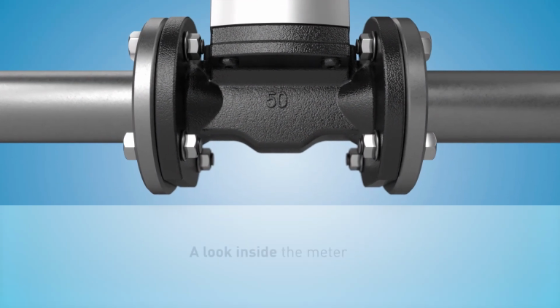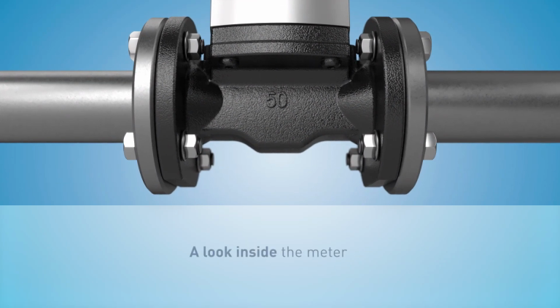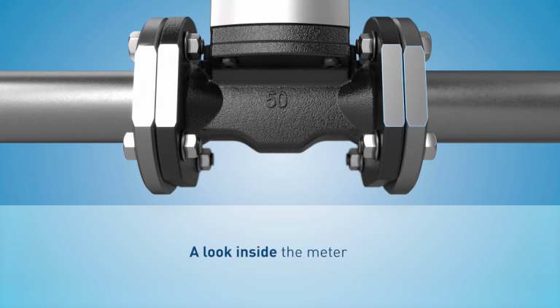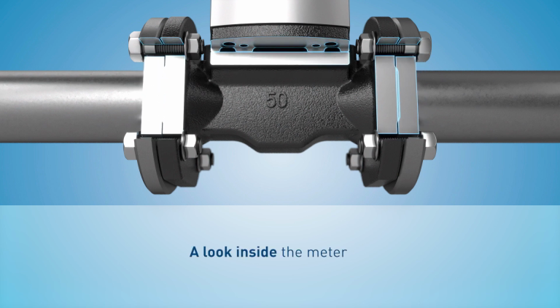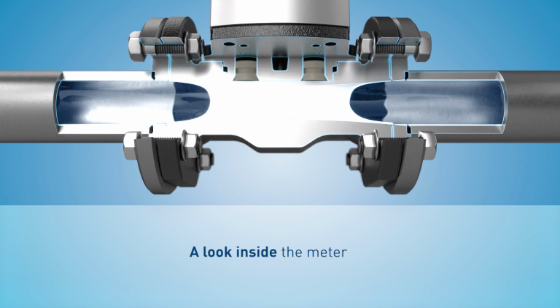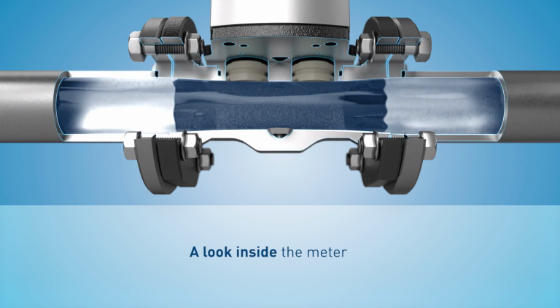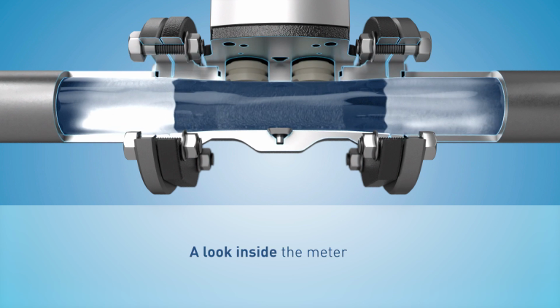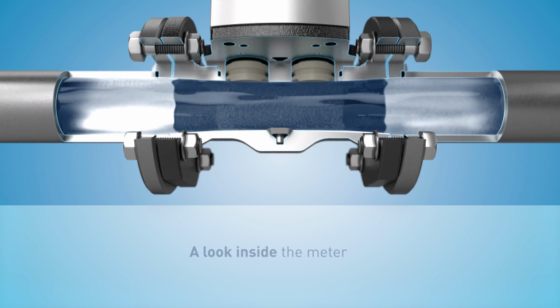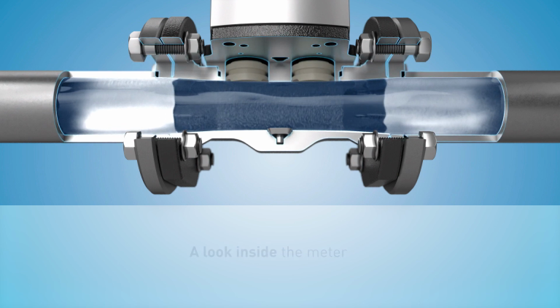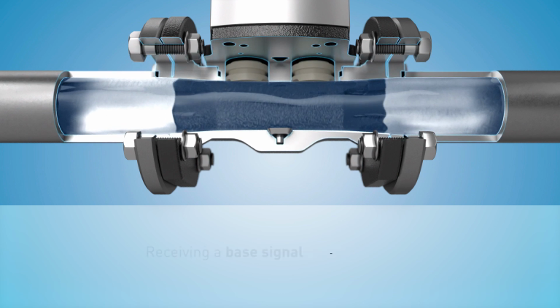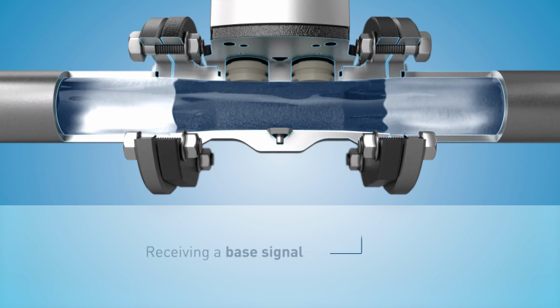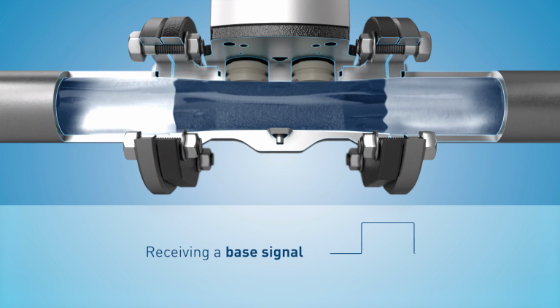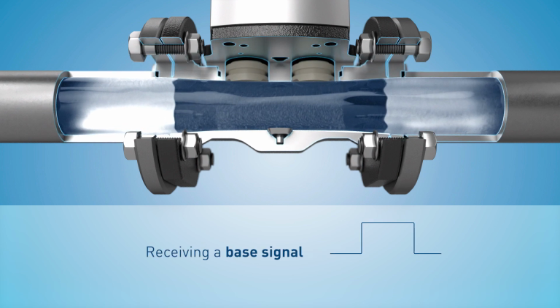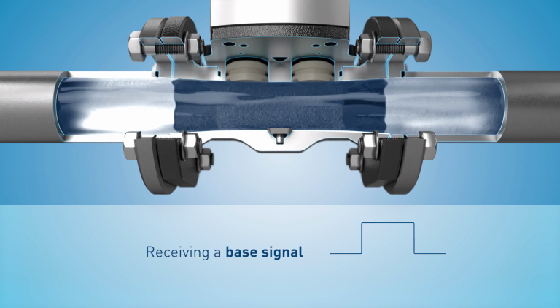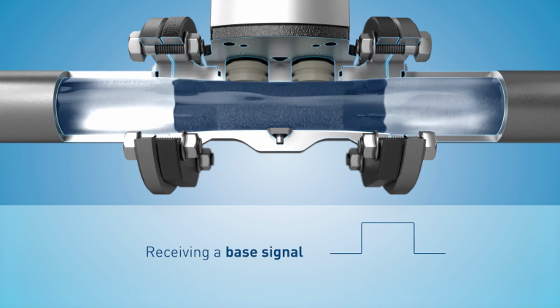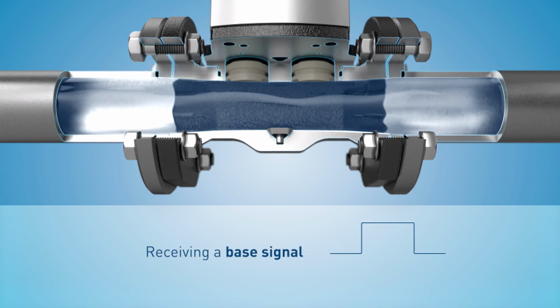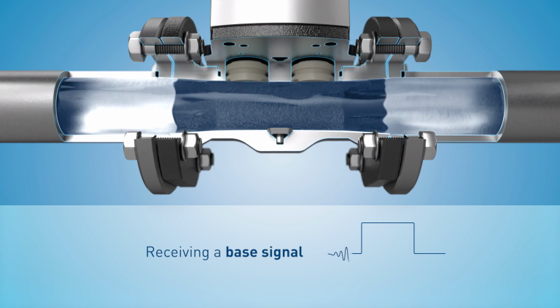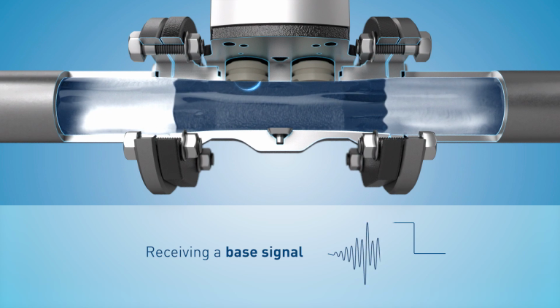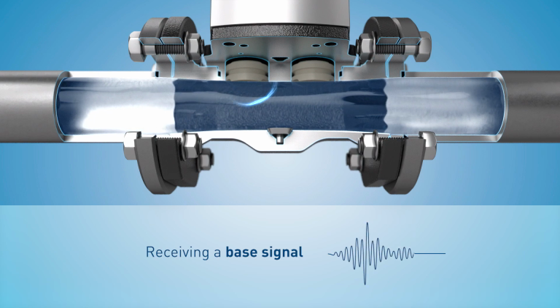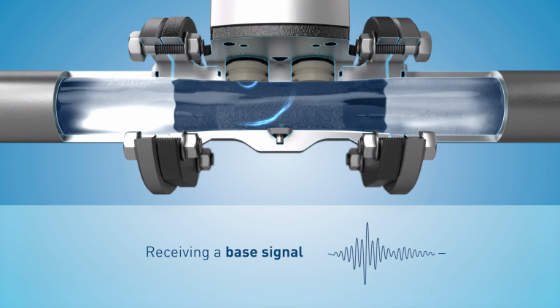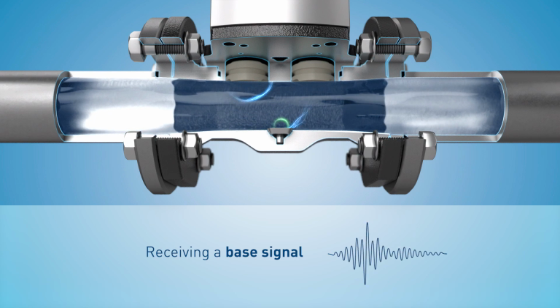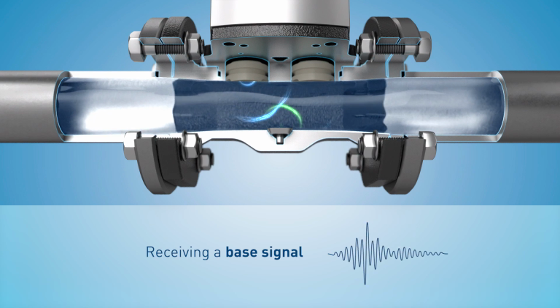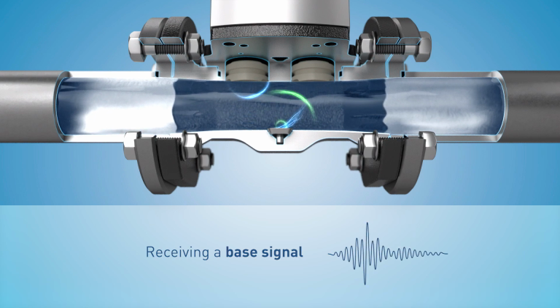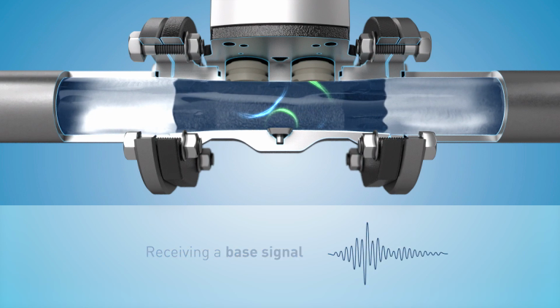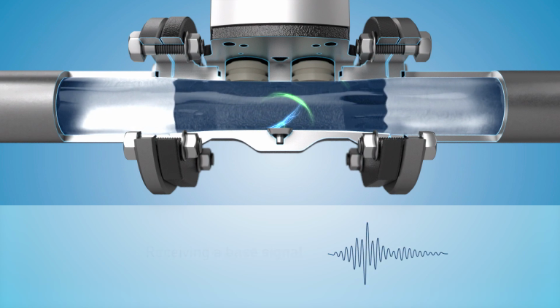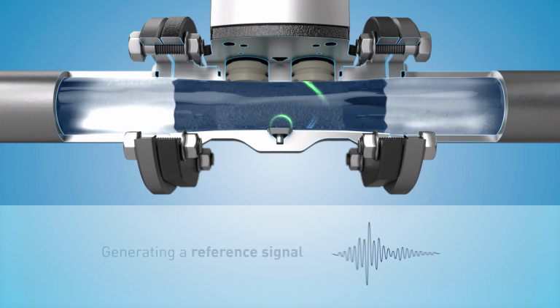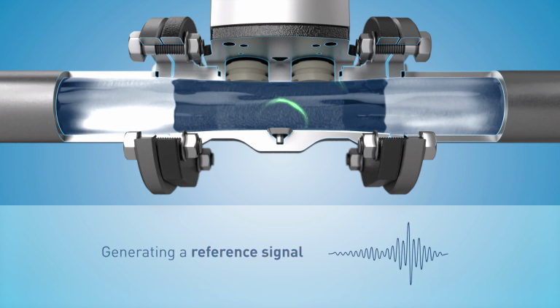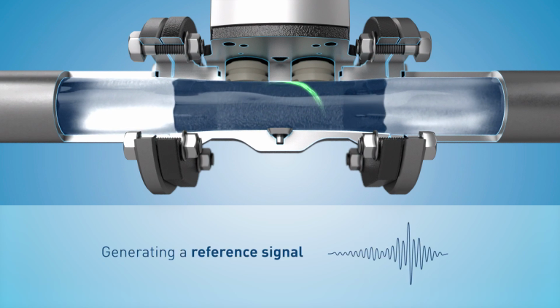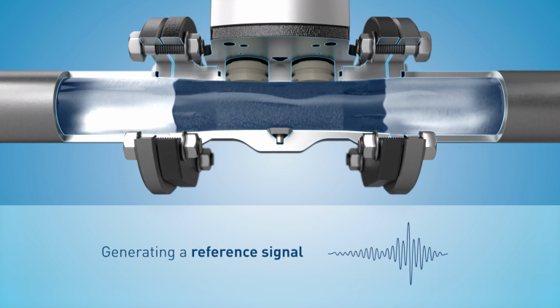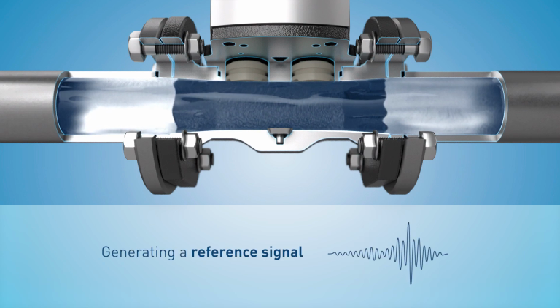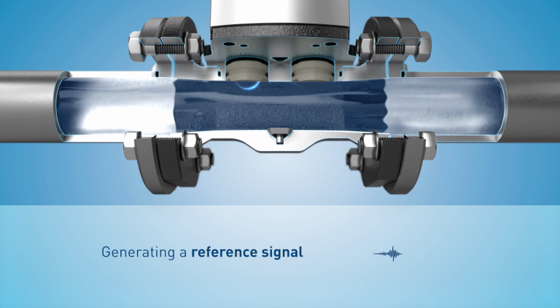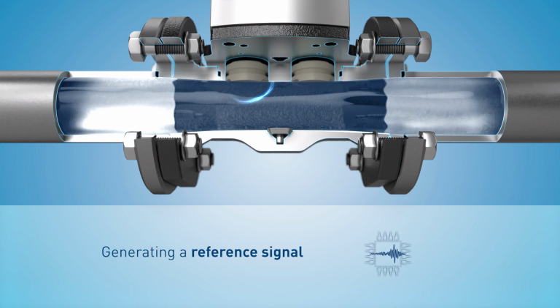Every single device is taught in standing water on the test bench. The meter sends an ultrasonic pulse and measures the base signal. The base signal is inverted and saved in the microcontroller.